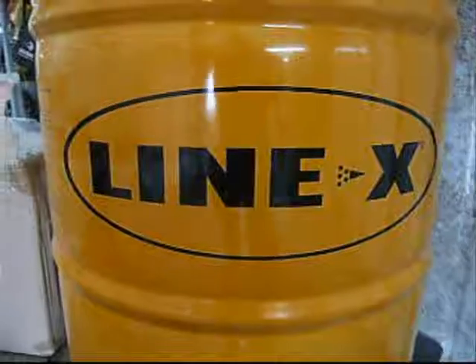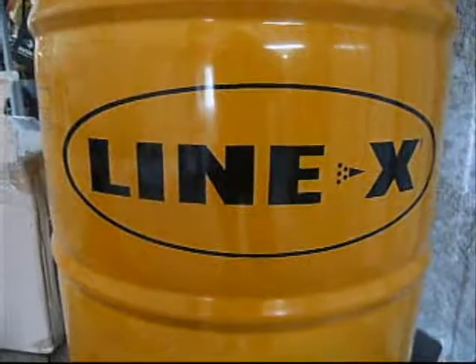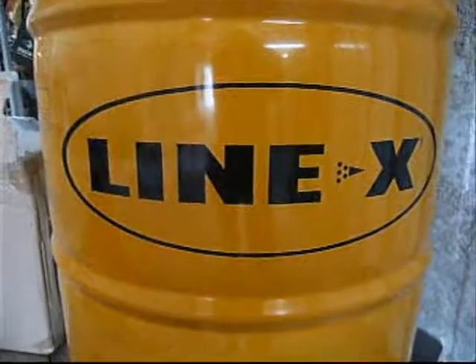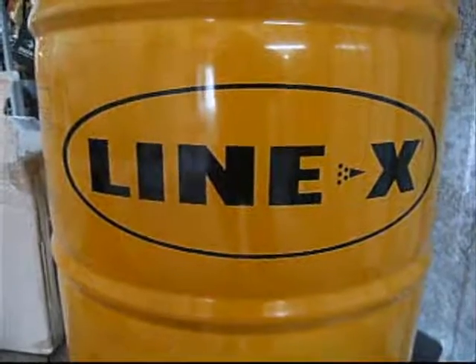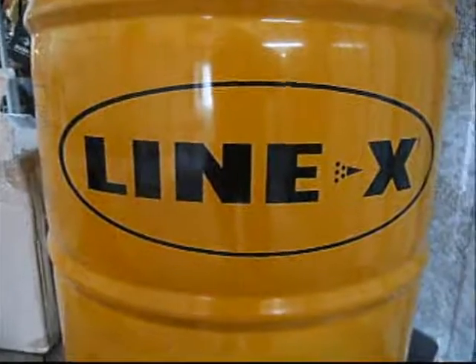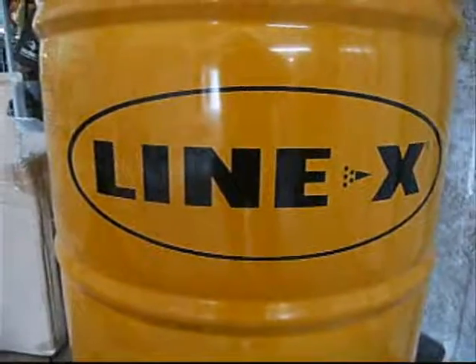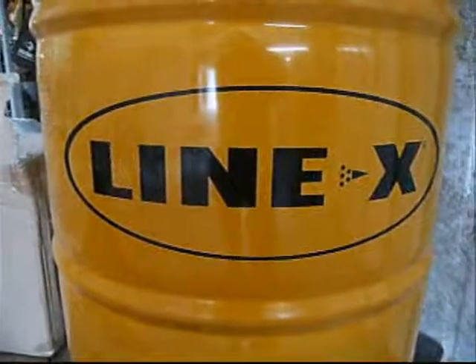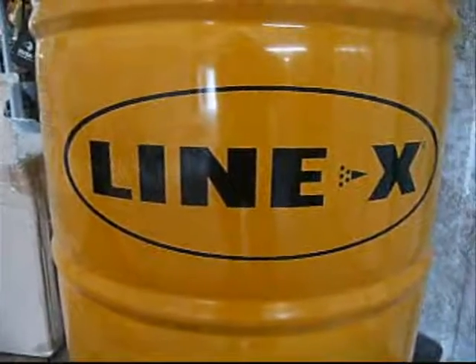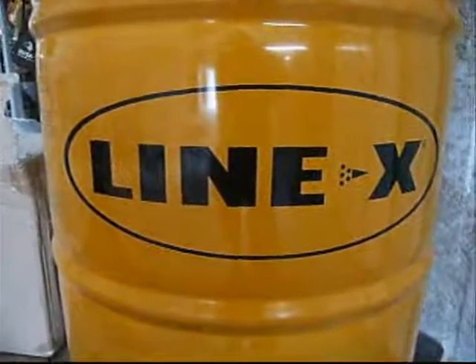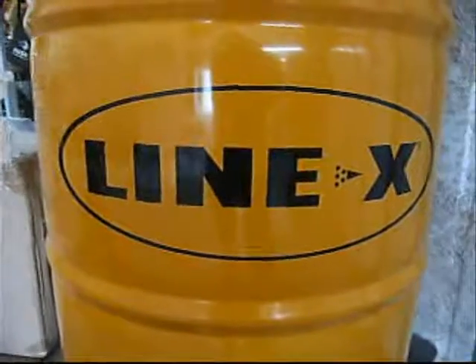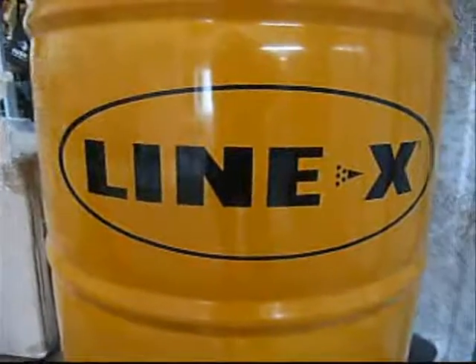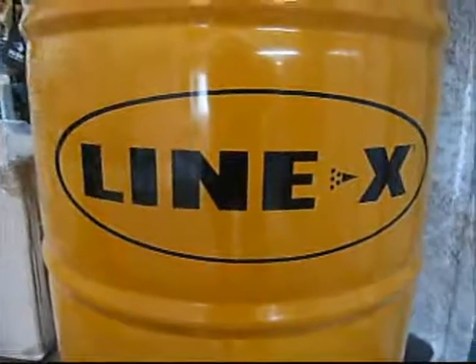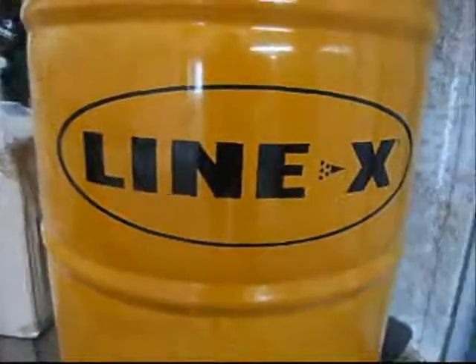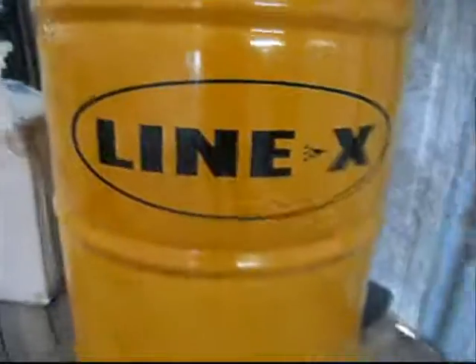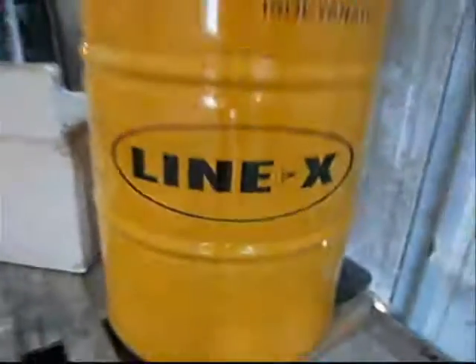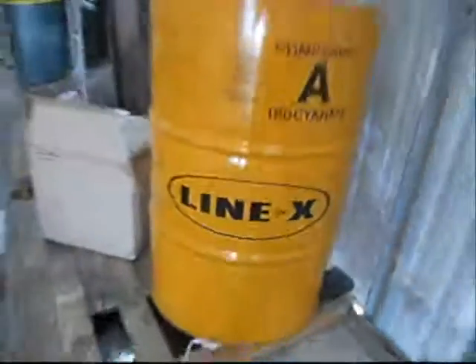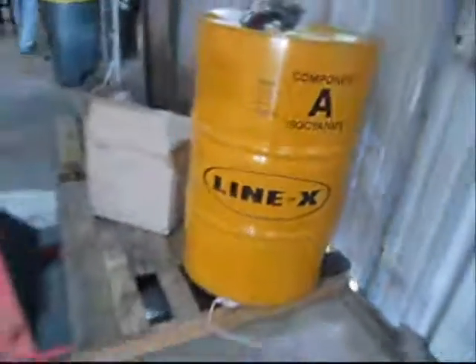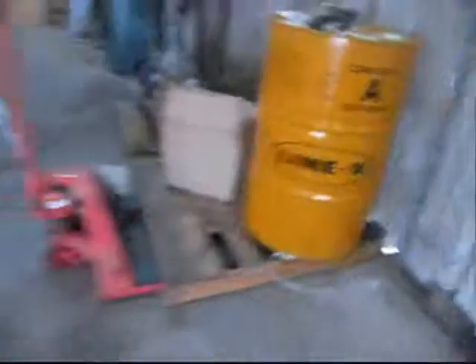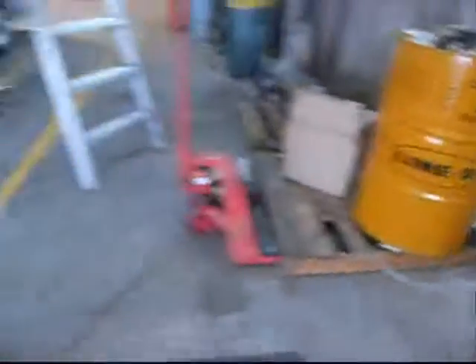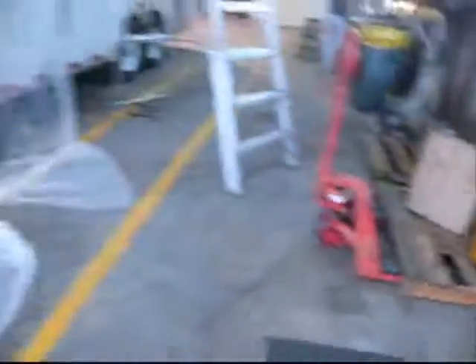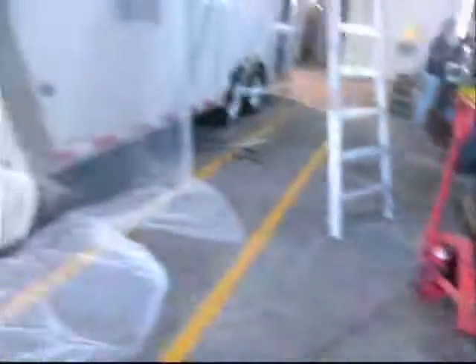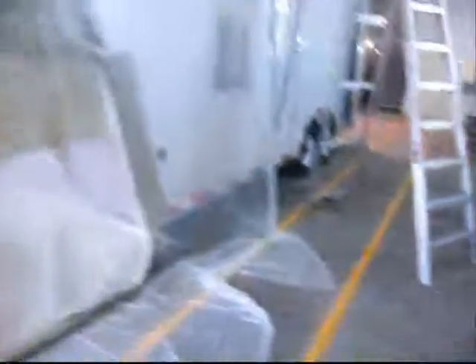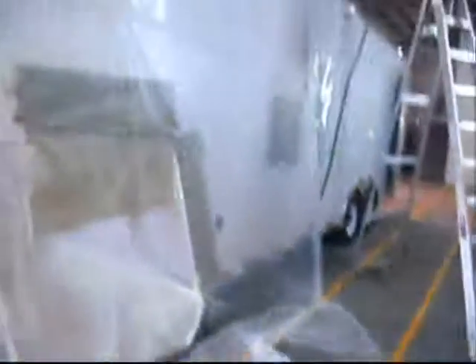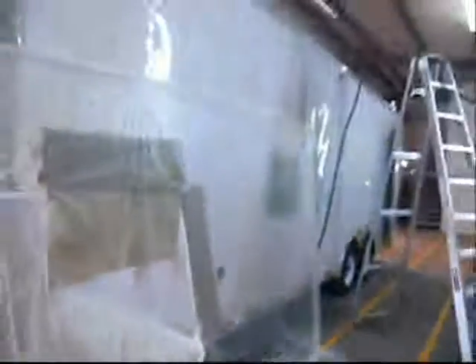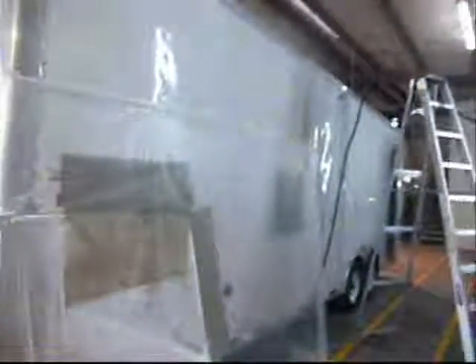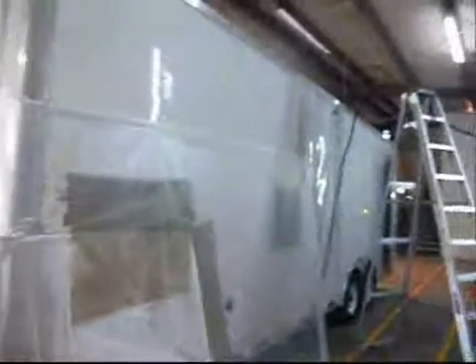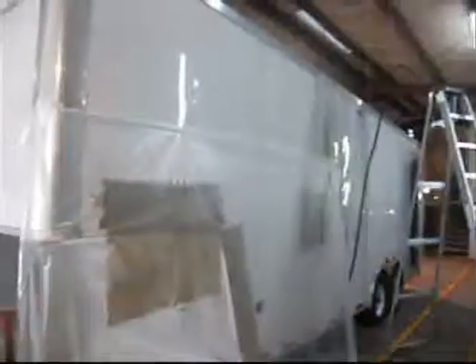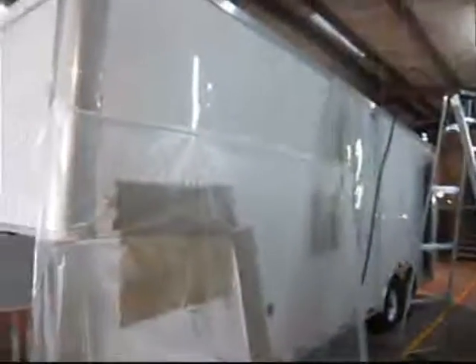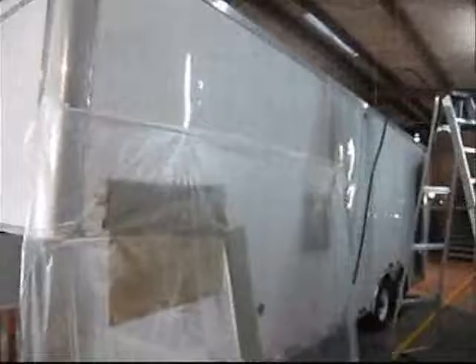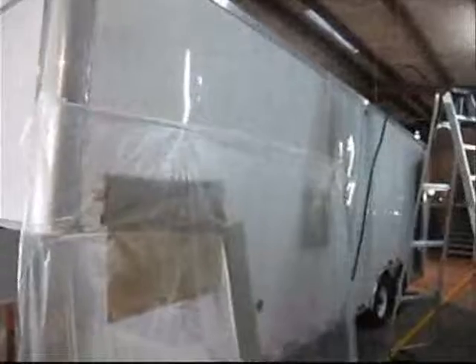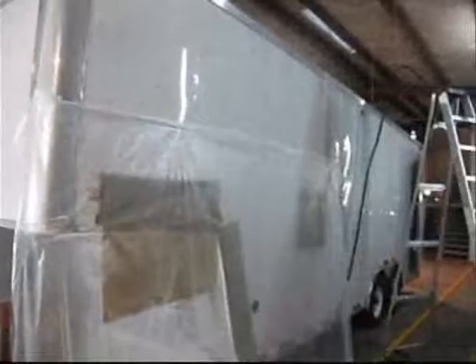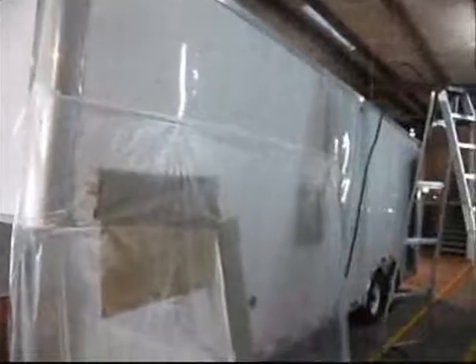That's right, white. Back again, LineX Southeast Texas. To all of our viral viewers on the web, this is the LineX Southeast Texas Mobile Rig.